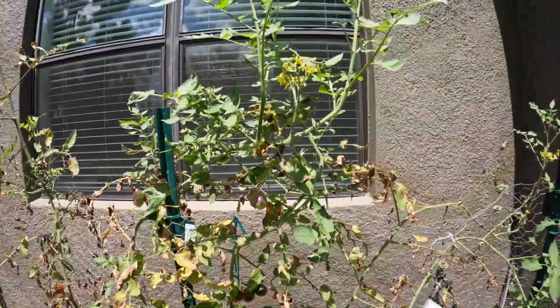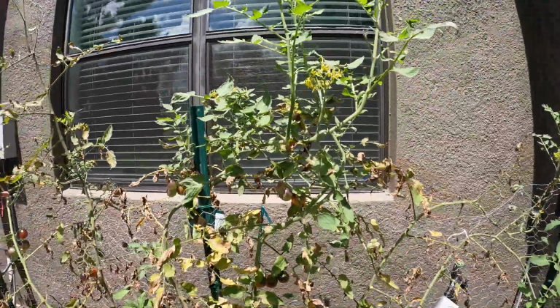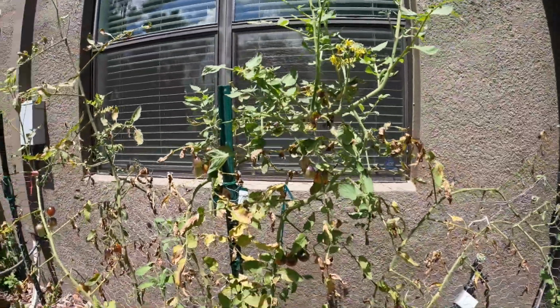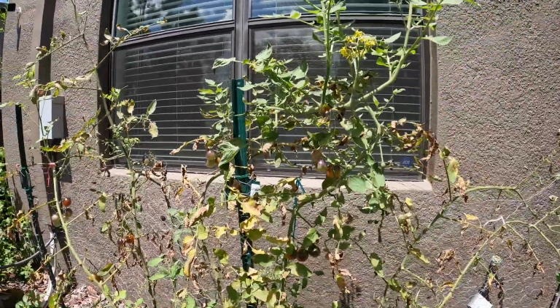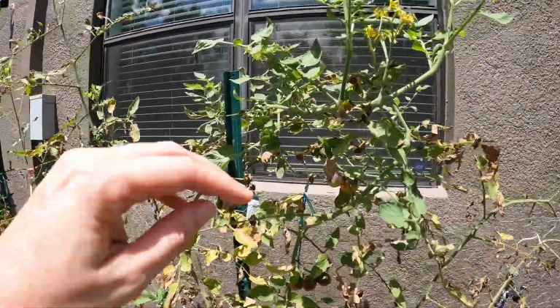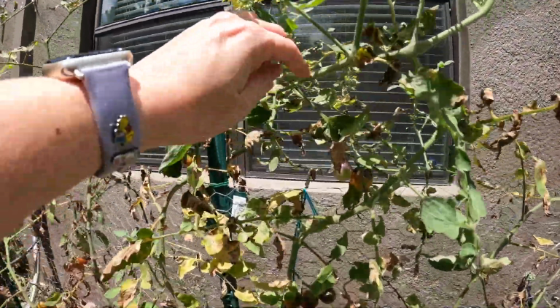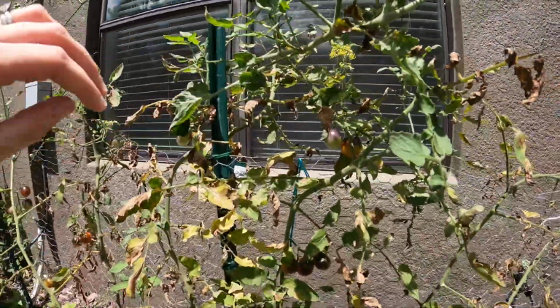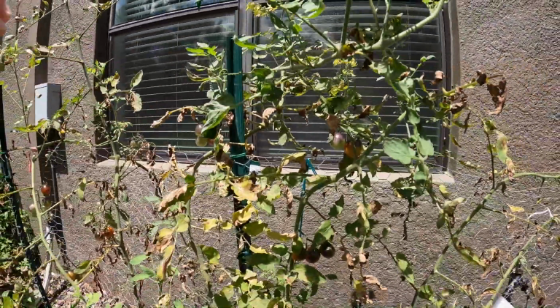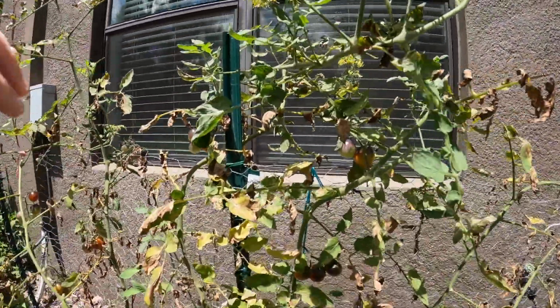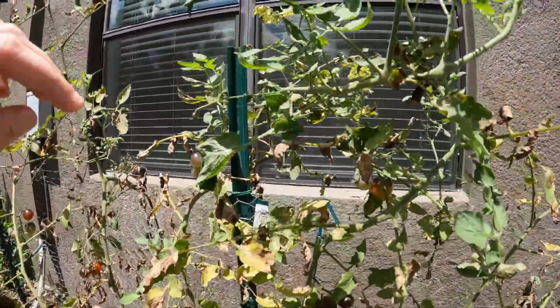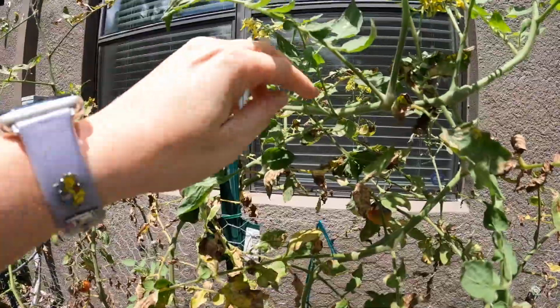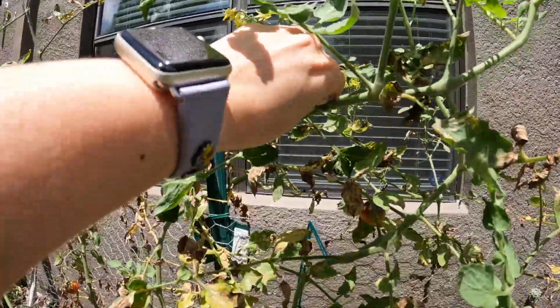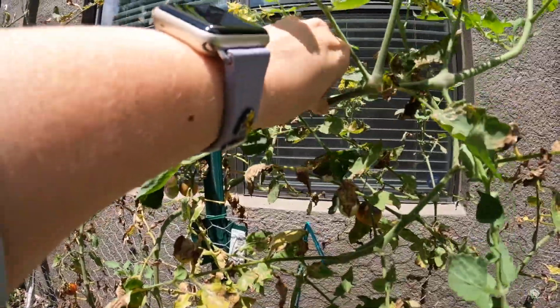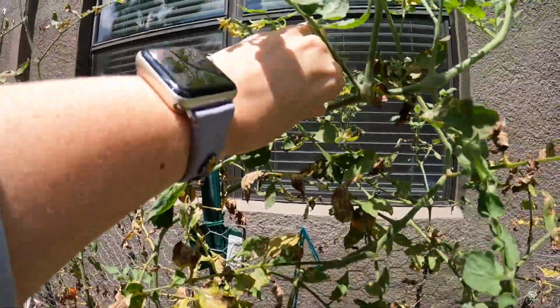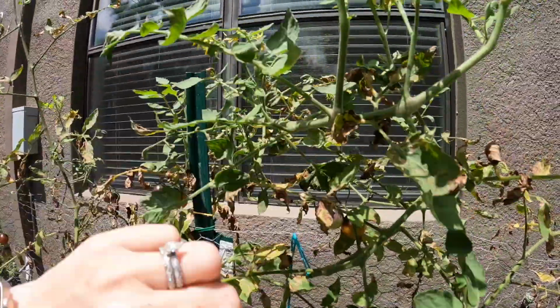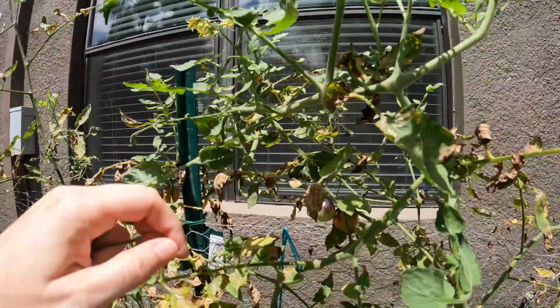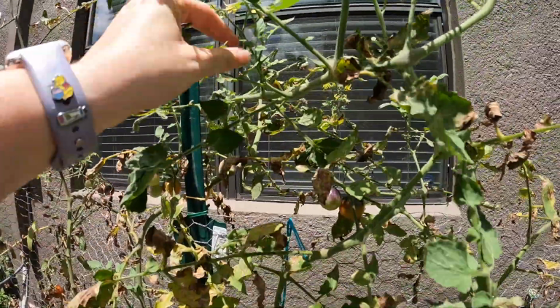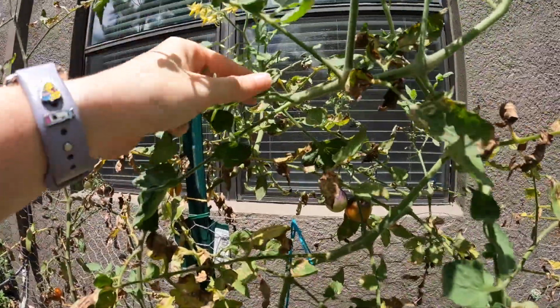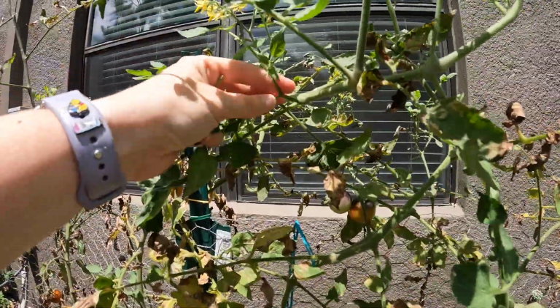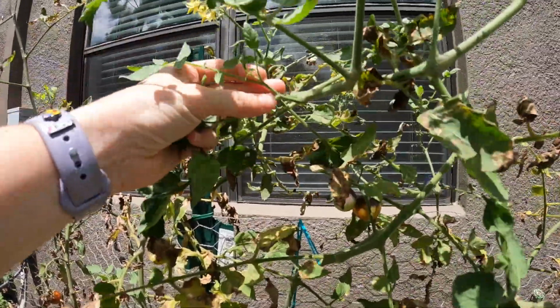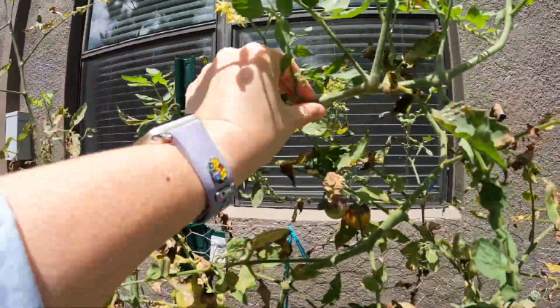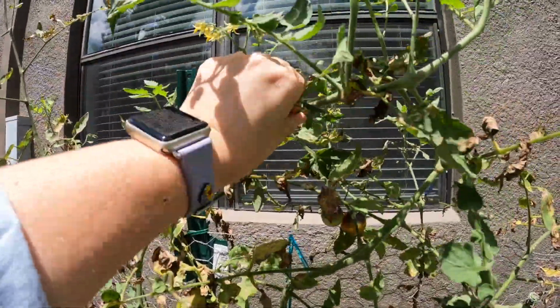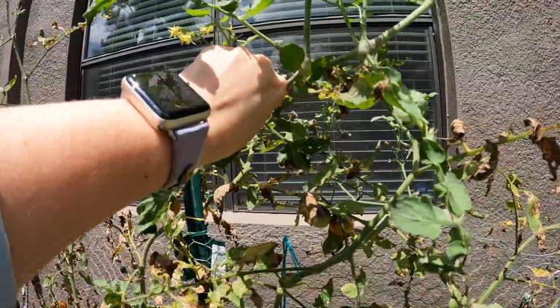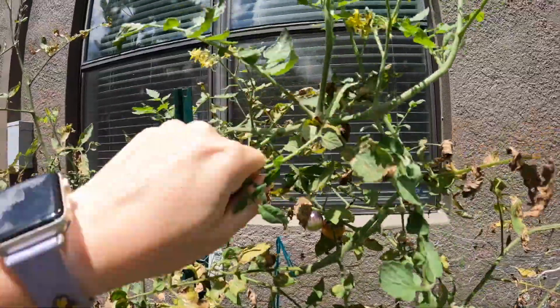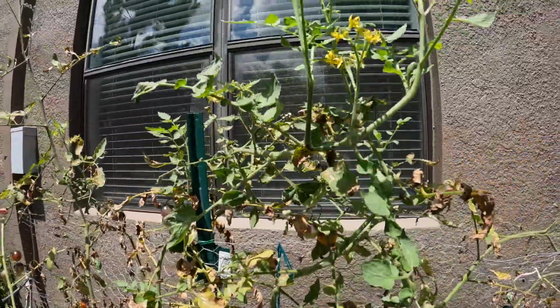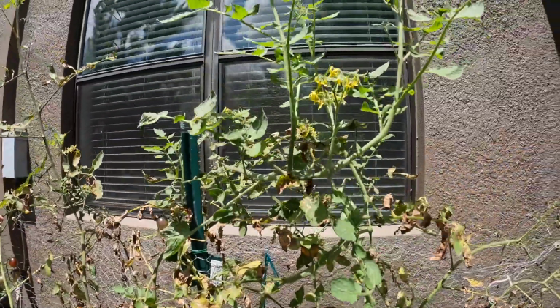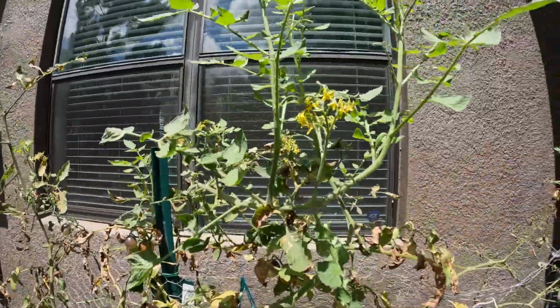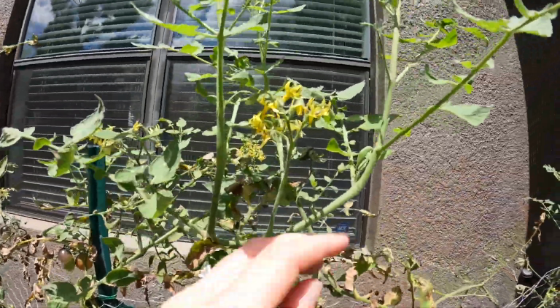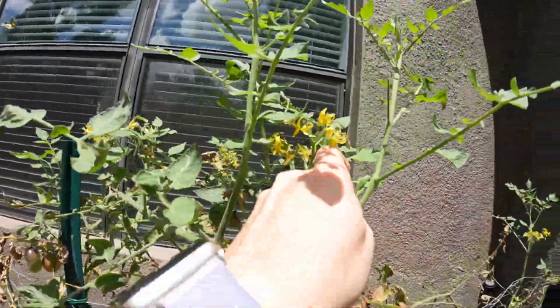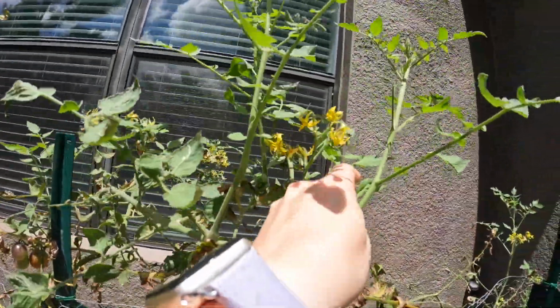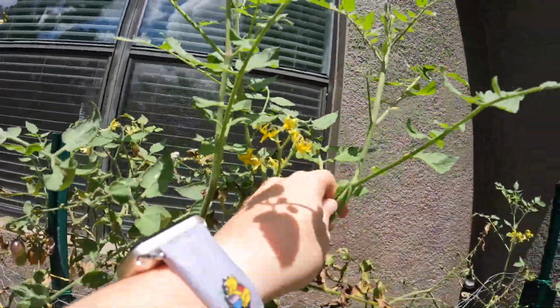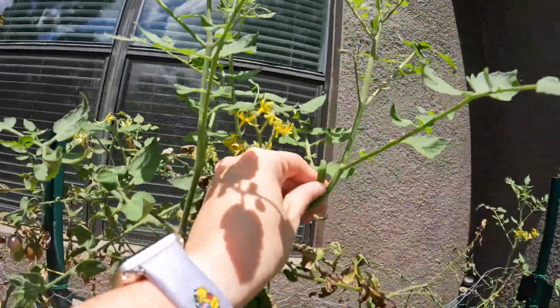And like we talked in the pruning video, we are still getting rid of suckers. Like, that one's a sucker. This one's a sucker. That one's a sucker.